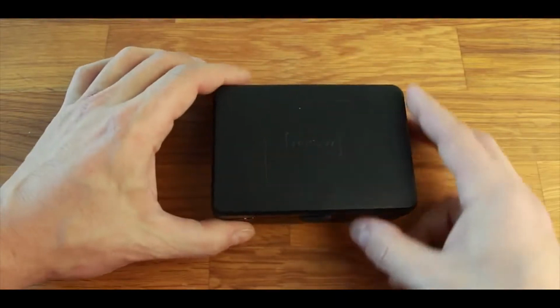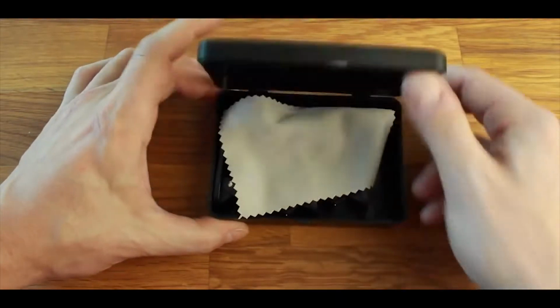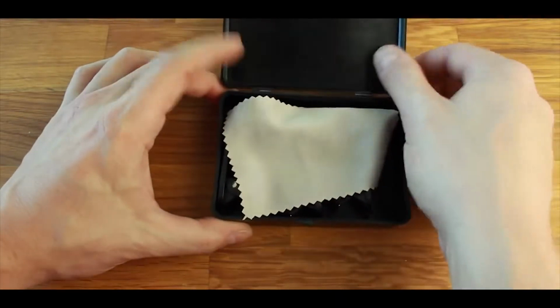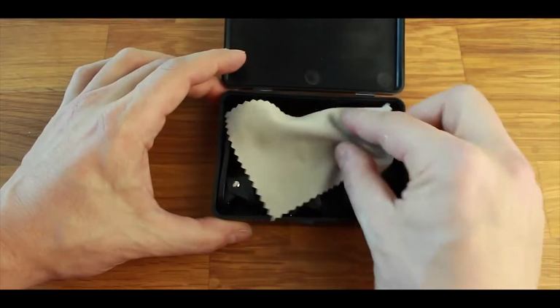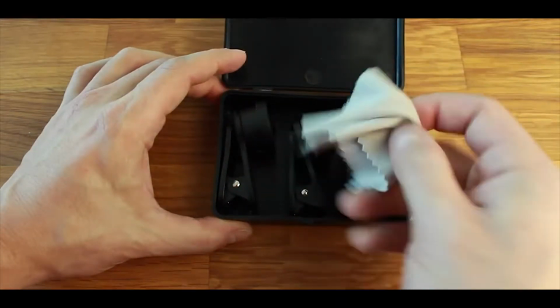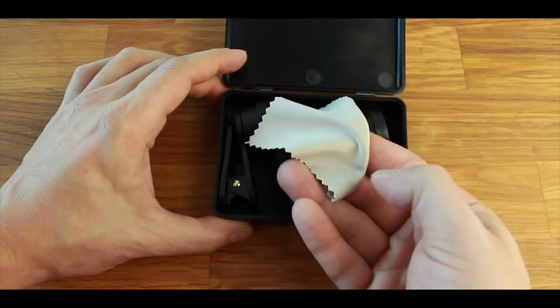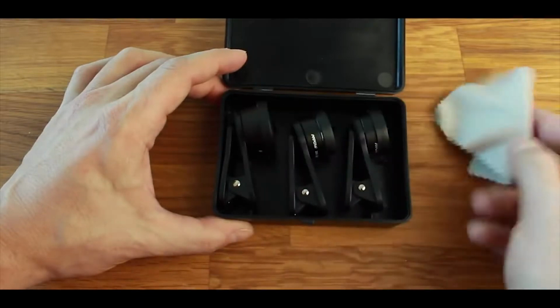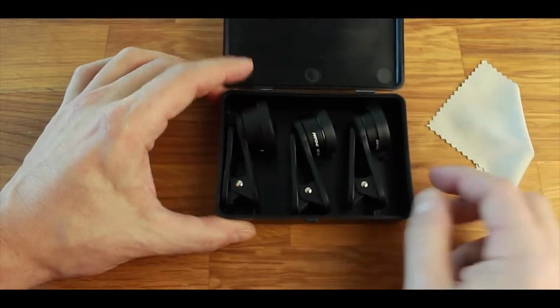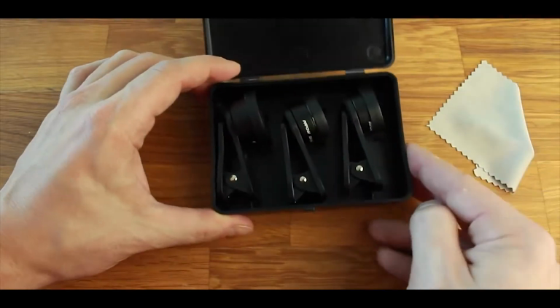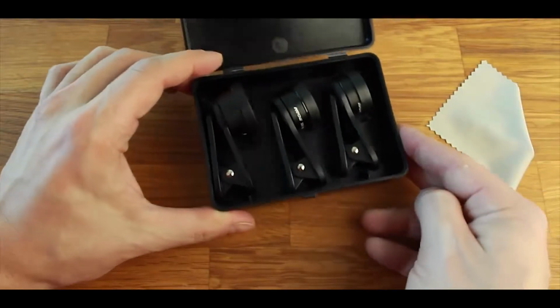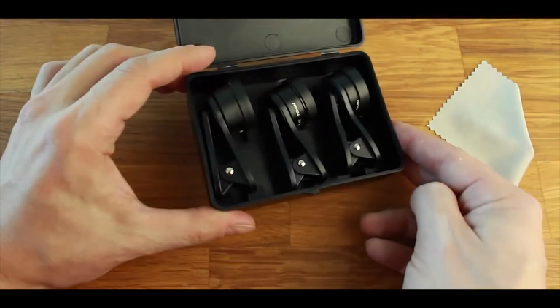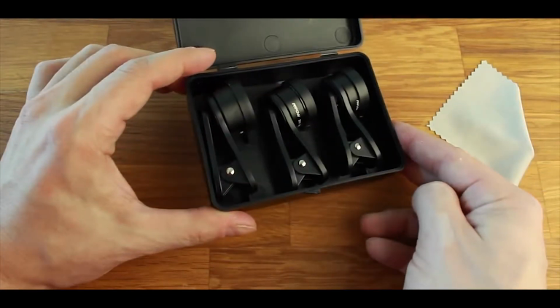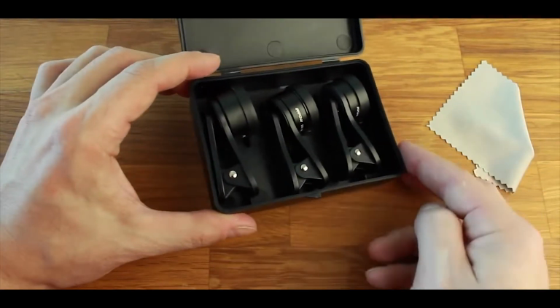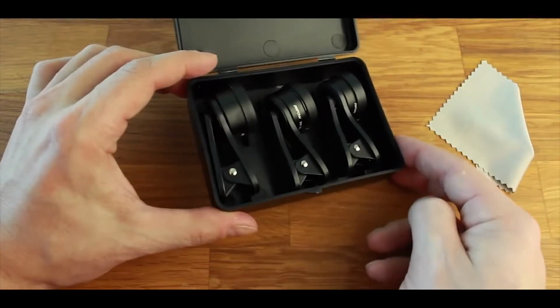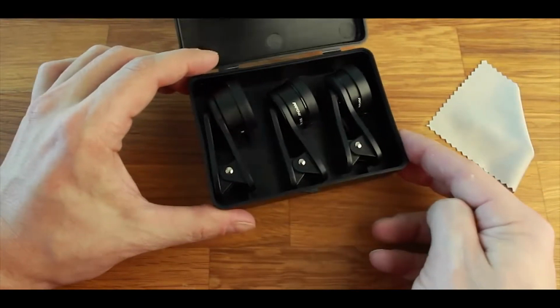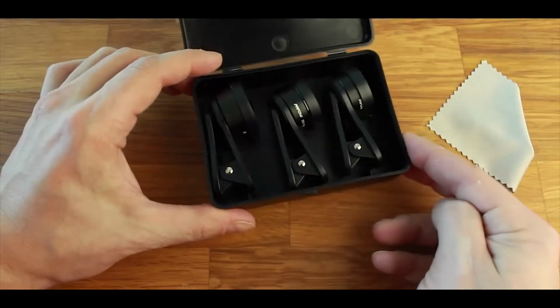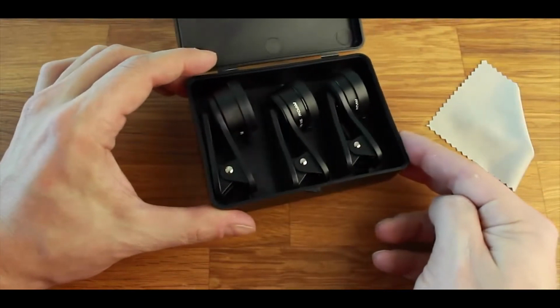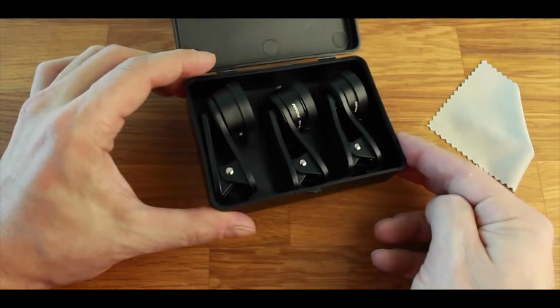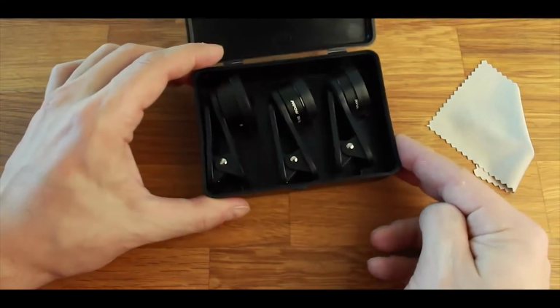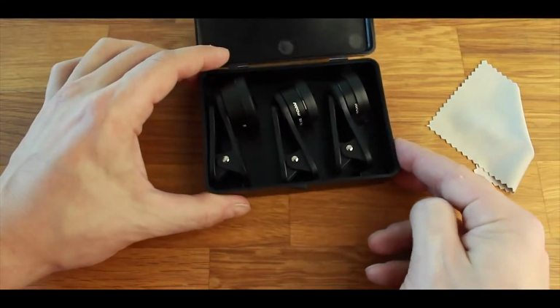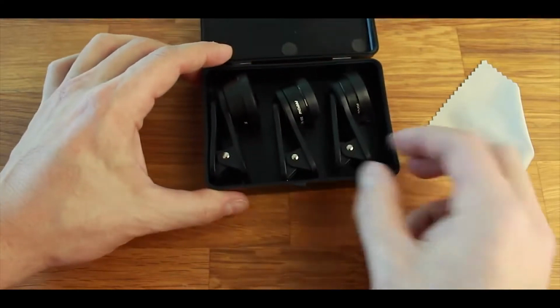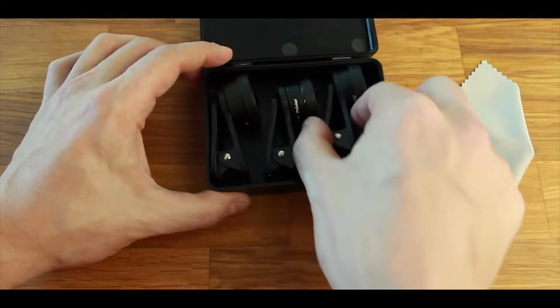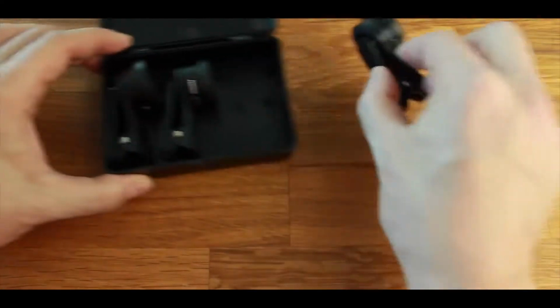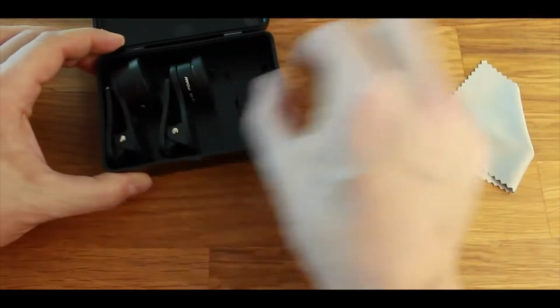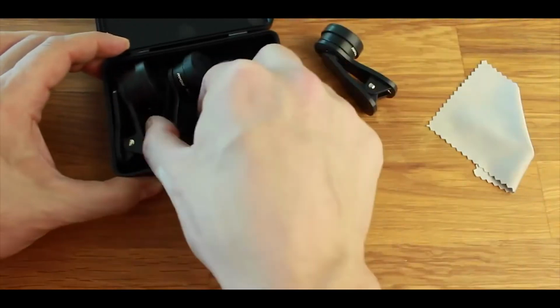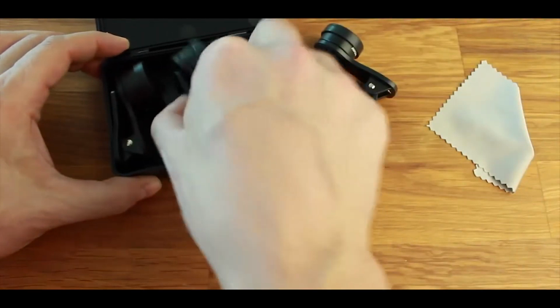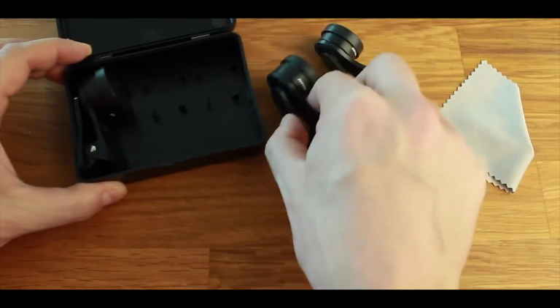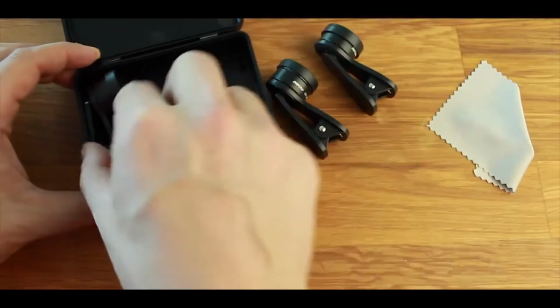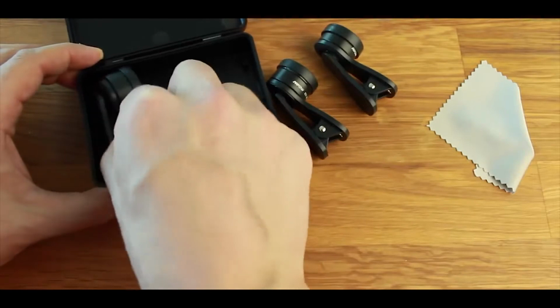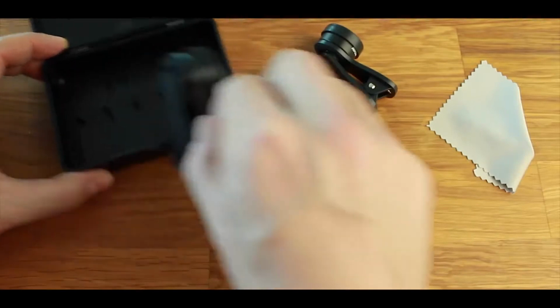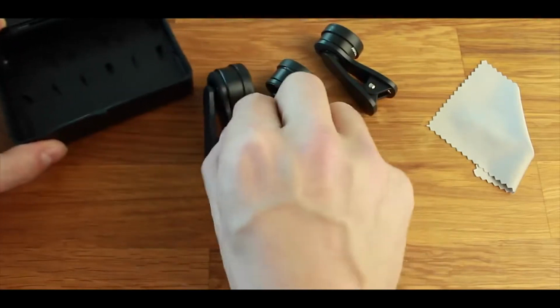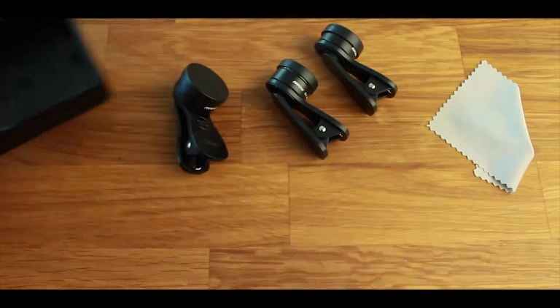Once you open them up, you're greeted with a cleaning cloth, microfiber, and then your three lenses: macro, wide-angle, and fisheye. So let's go ahead and take a look at each one of these individually and see how they perform in real-life situations.